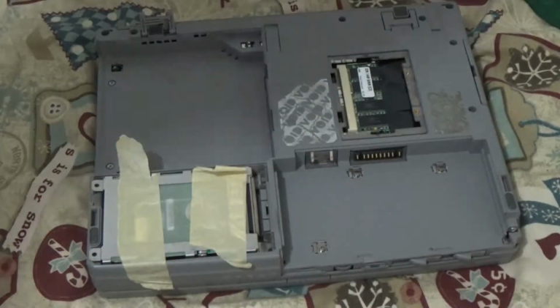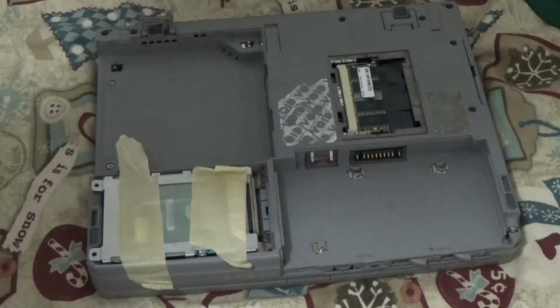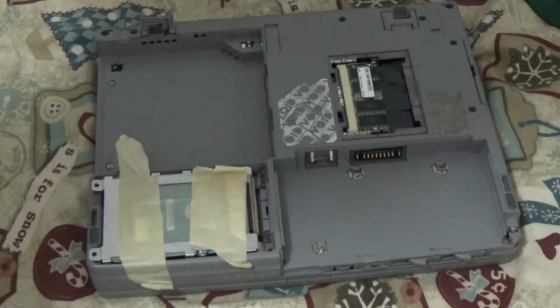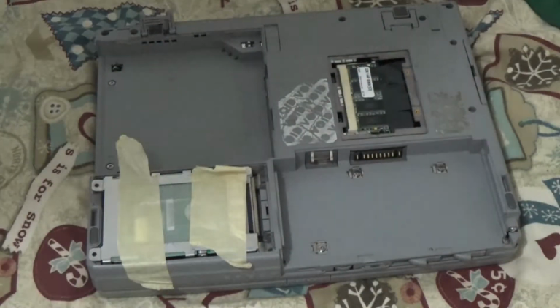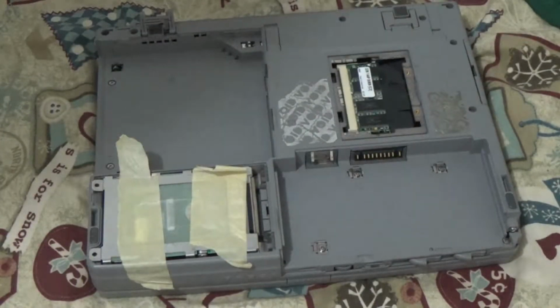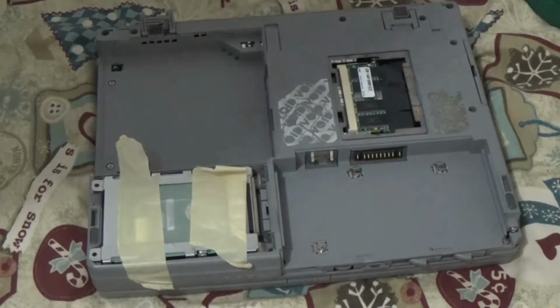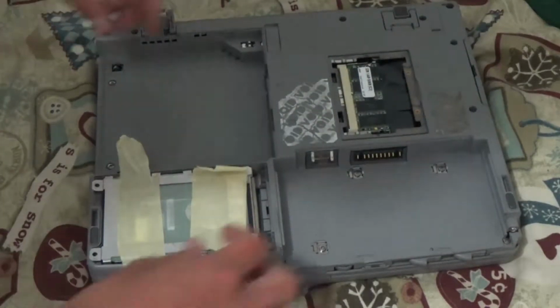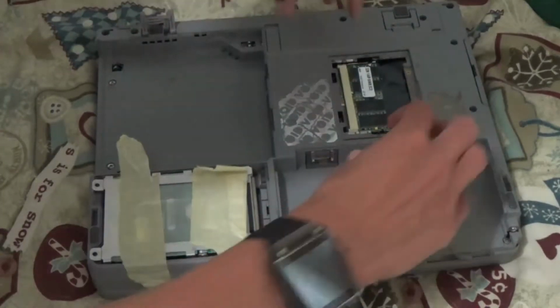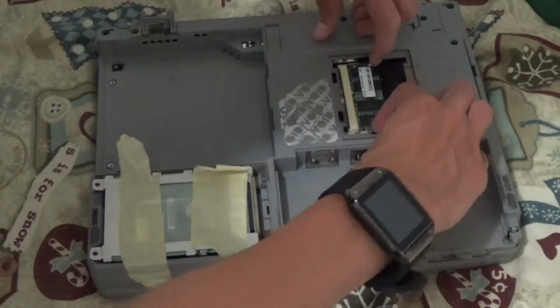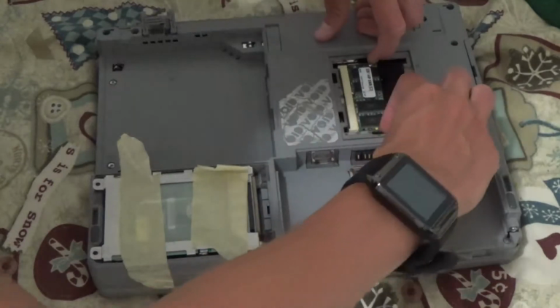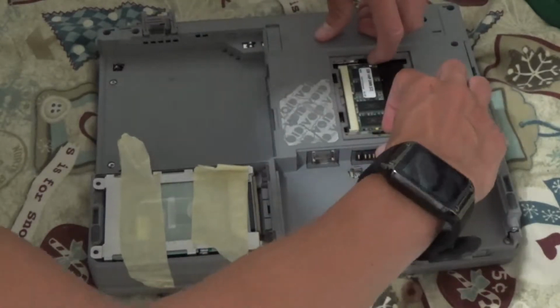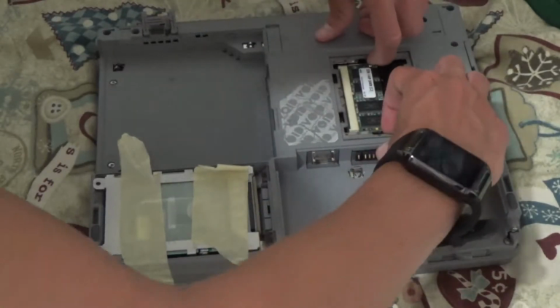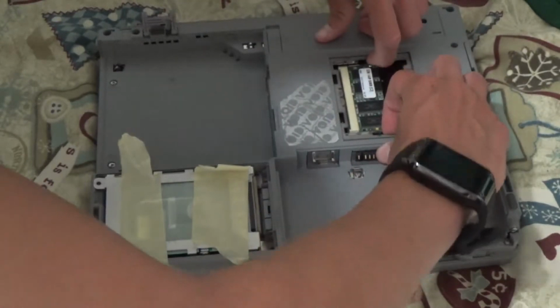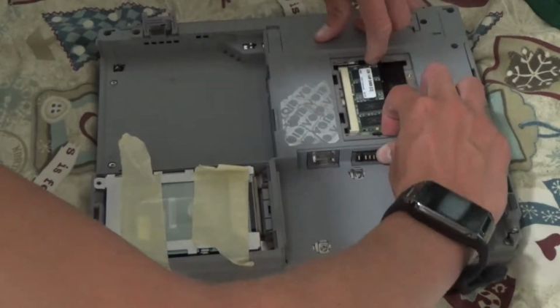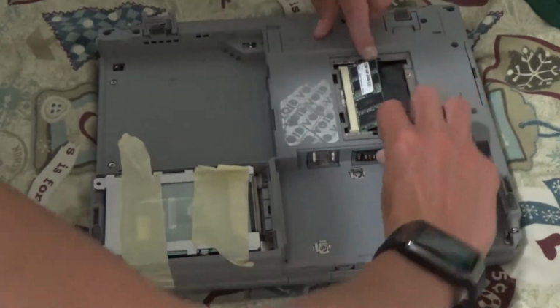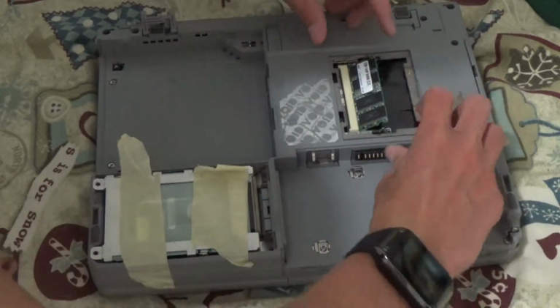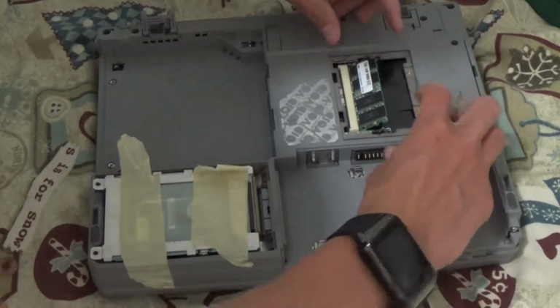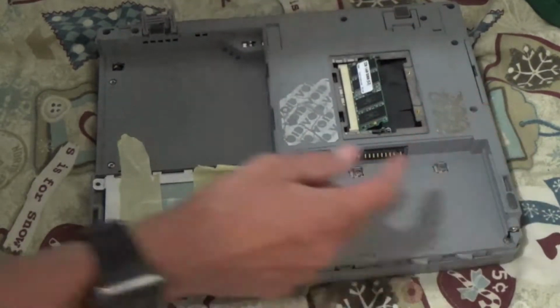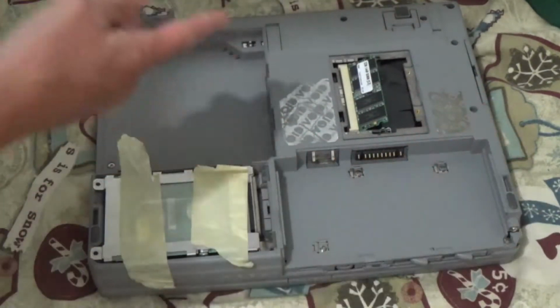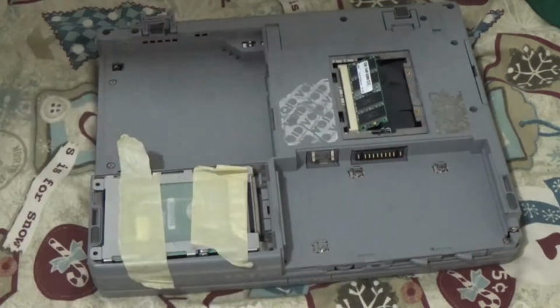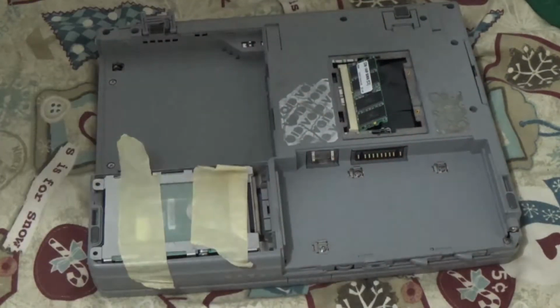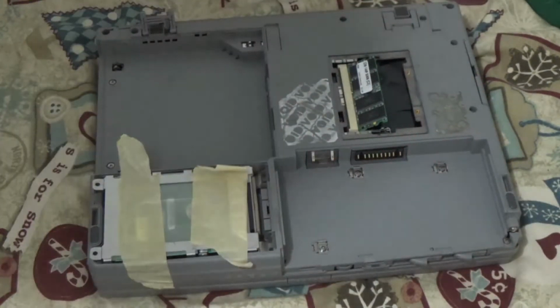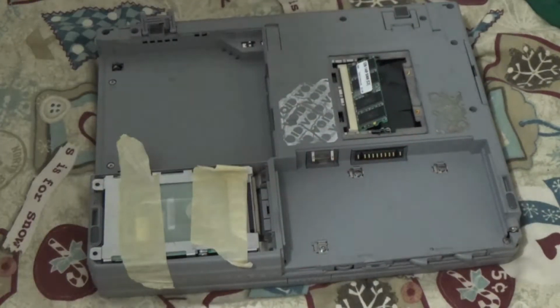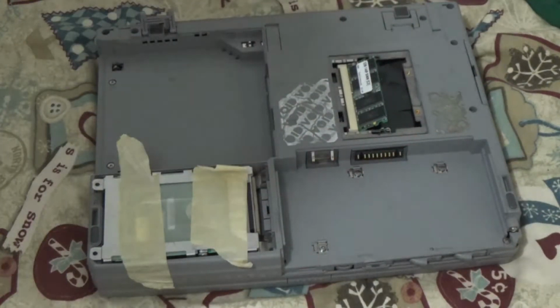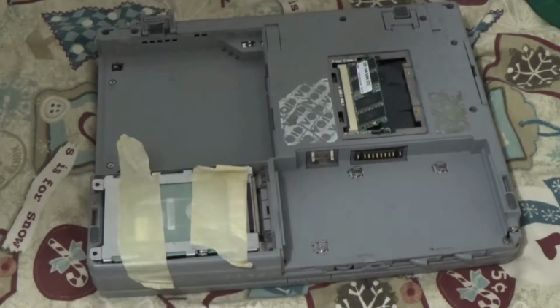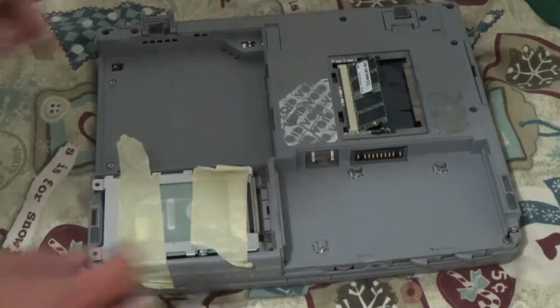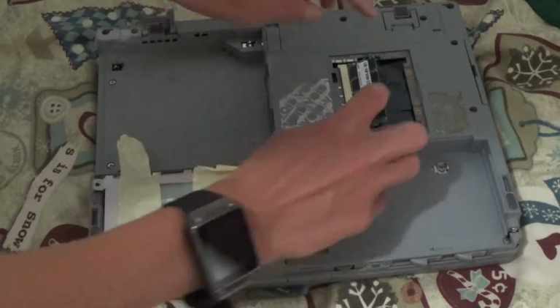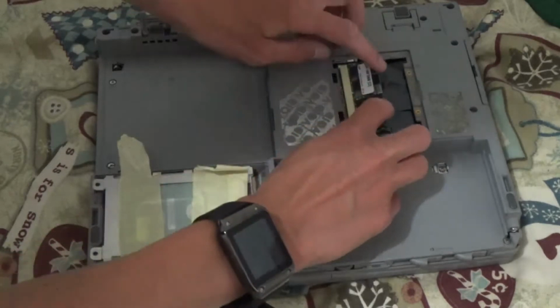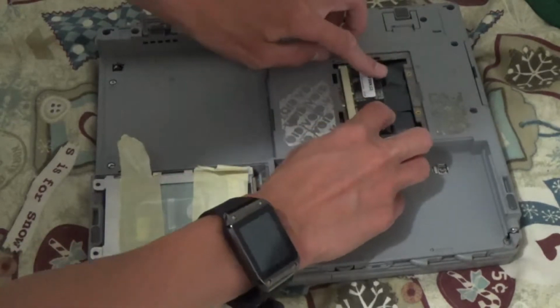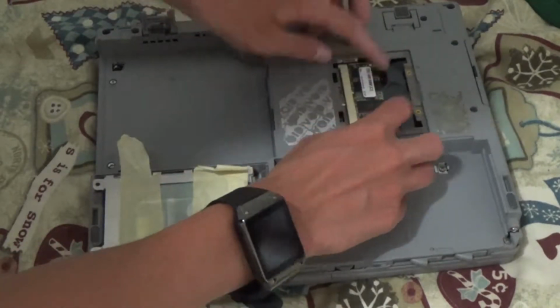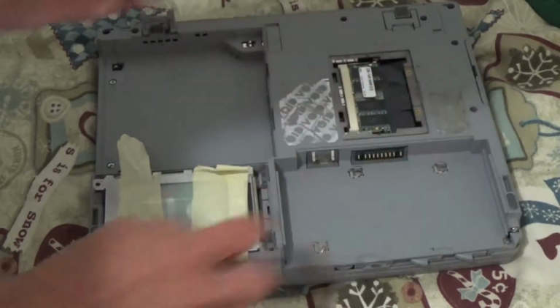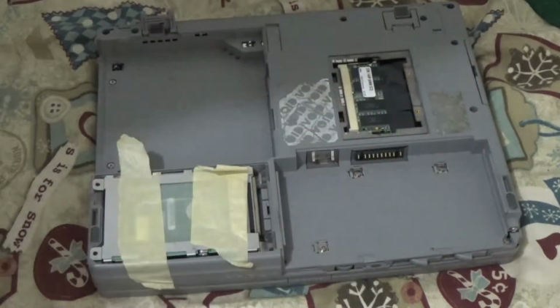Next is the RAM. That's pretty easy — all you have to do is press these two tabs. And now it's popped up and ready to remove, except I'm not removing it.